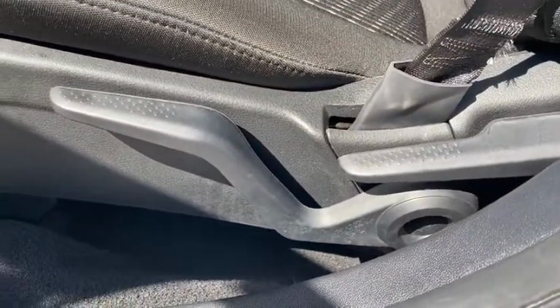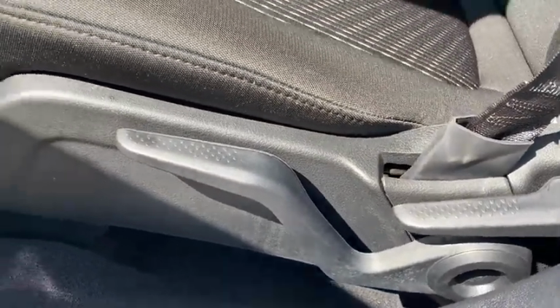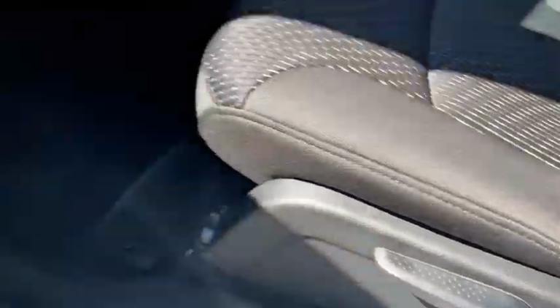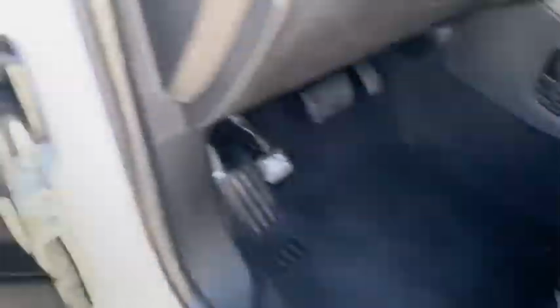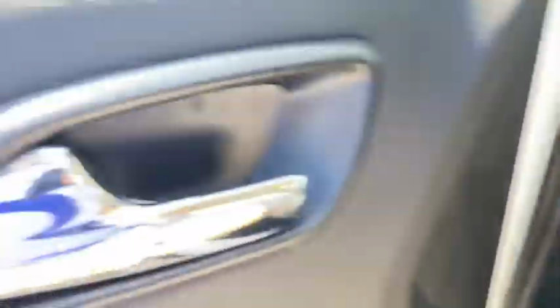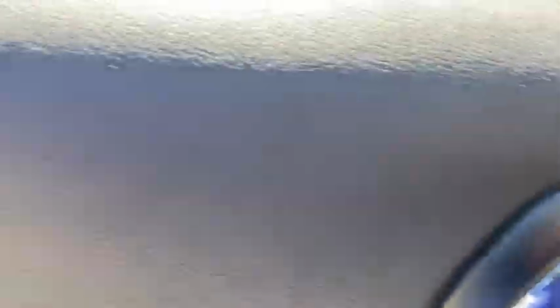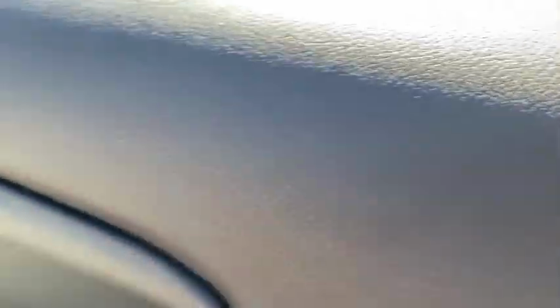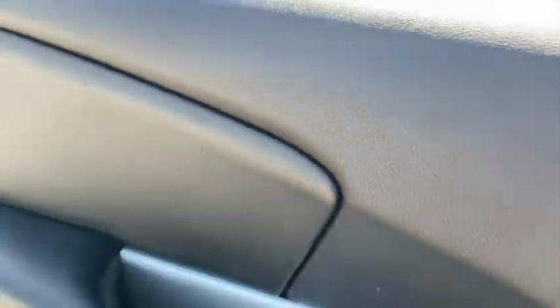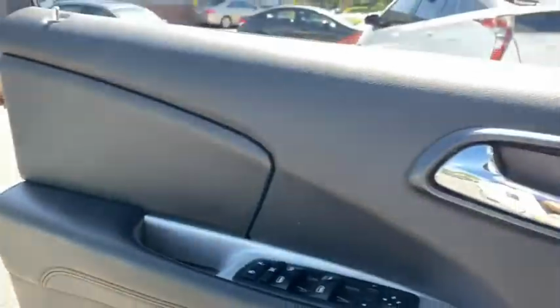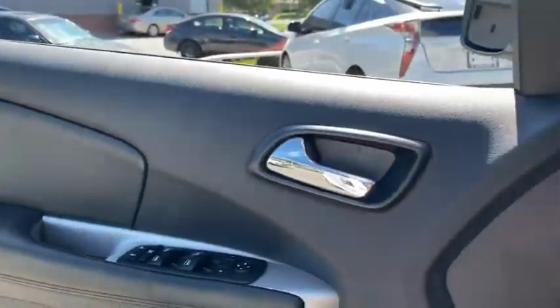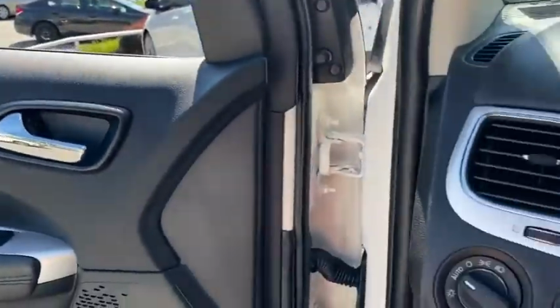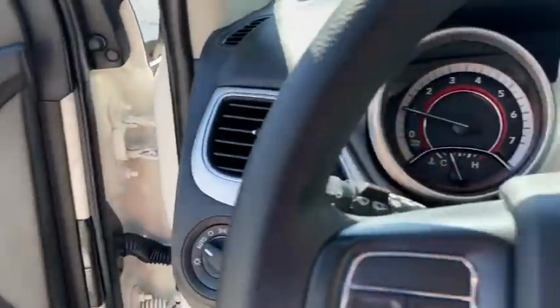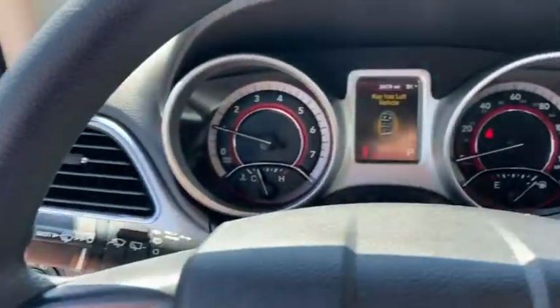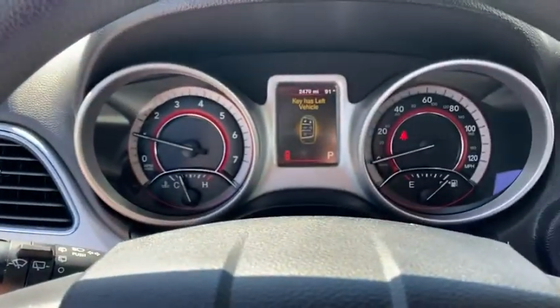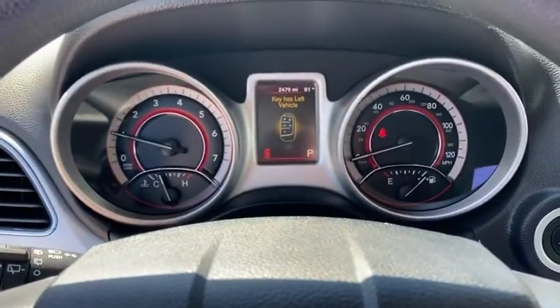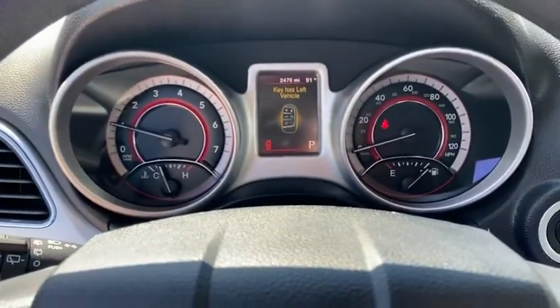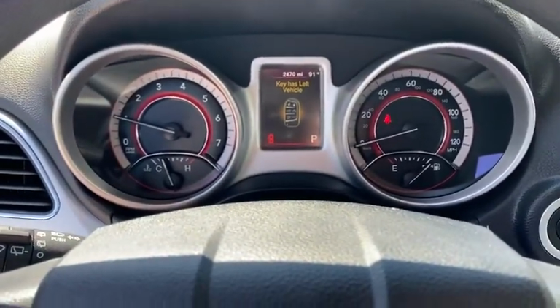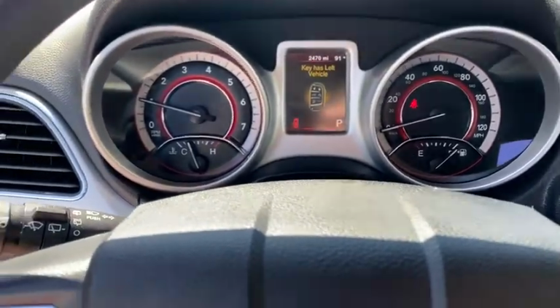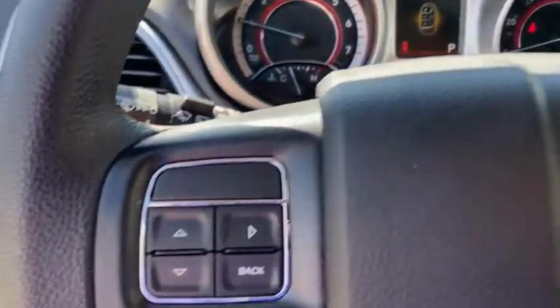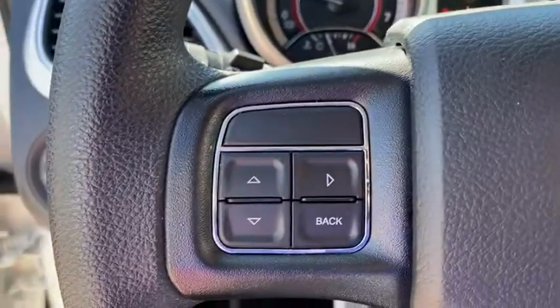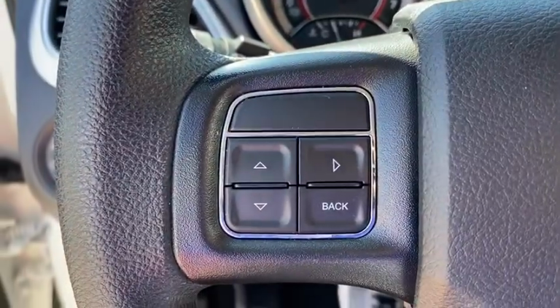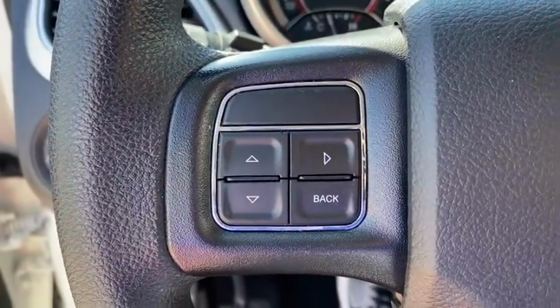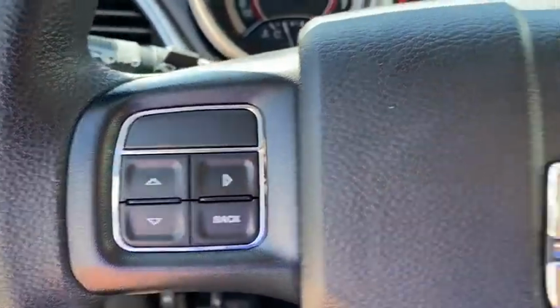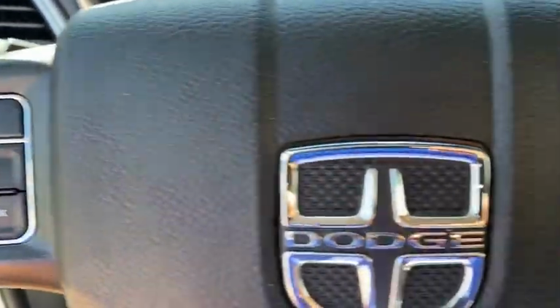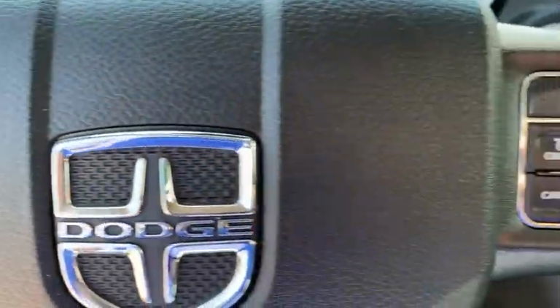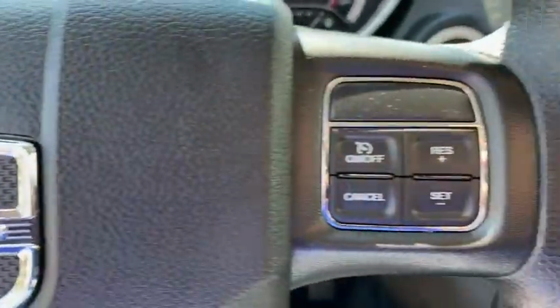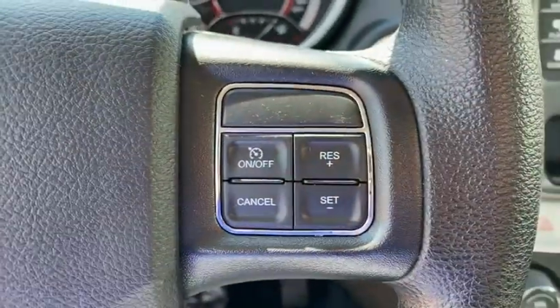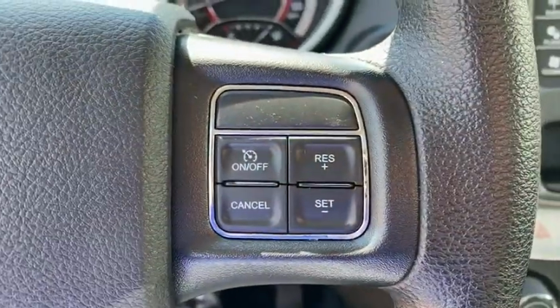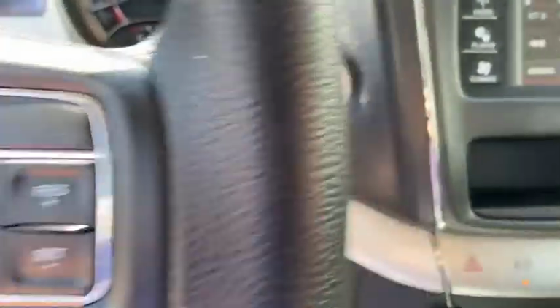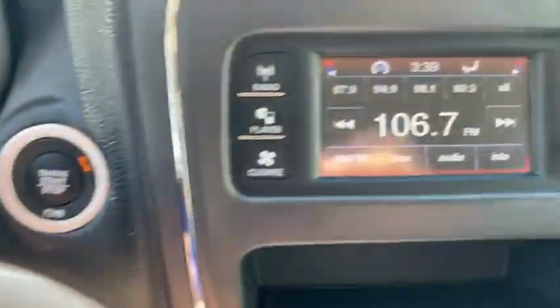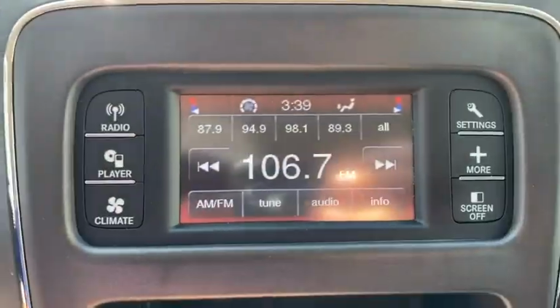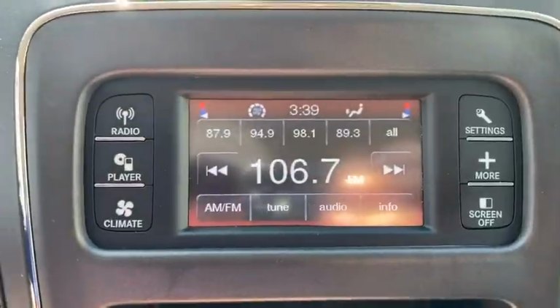Keyless start, front floor mats, ABS four-wheel, four-wheel disc brakes, AM-FM stereo radio, rear defrost, front wheel drive, auto-off headlights, CD player, electronic stability control.